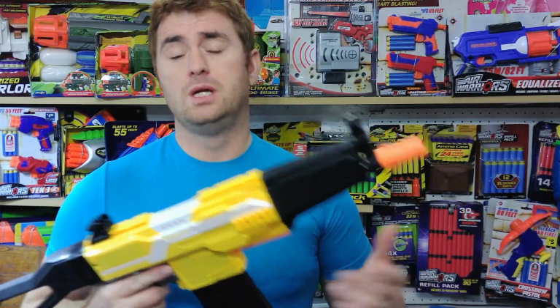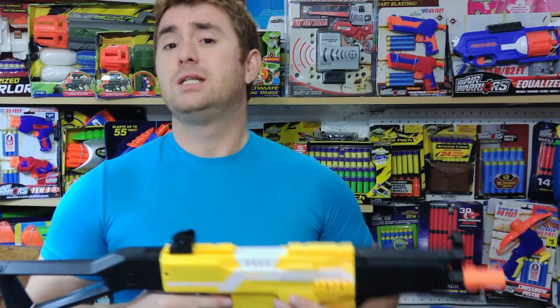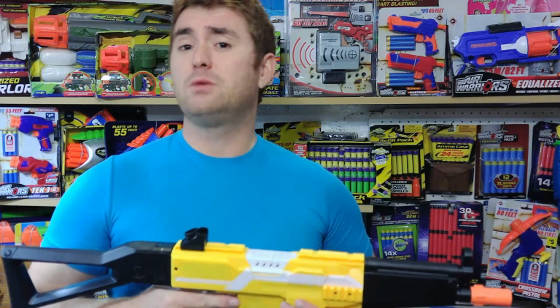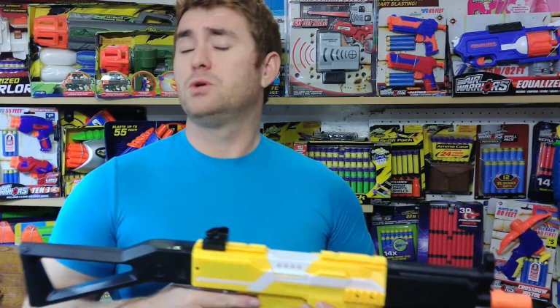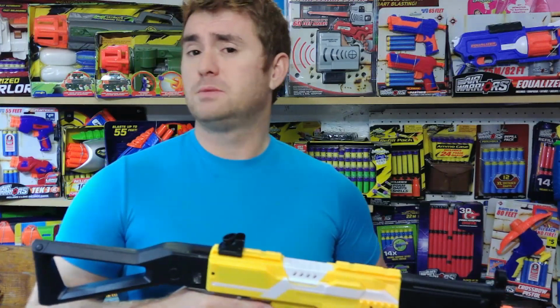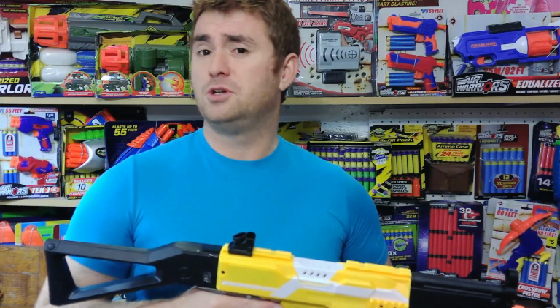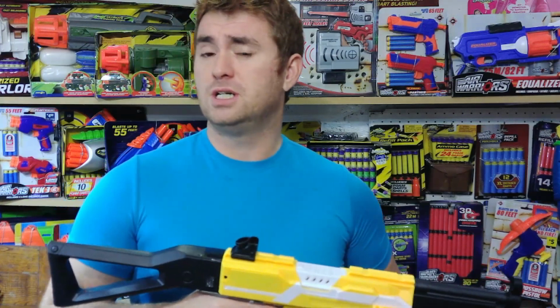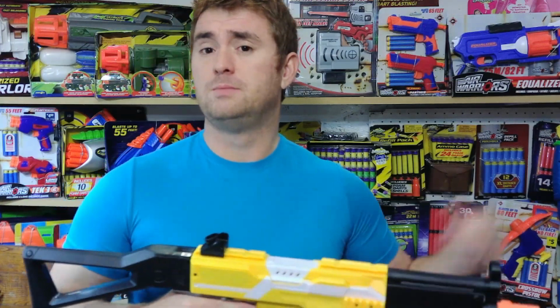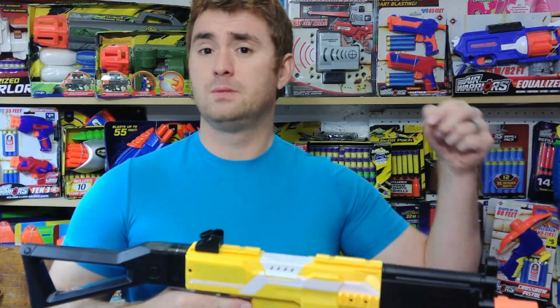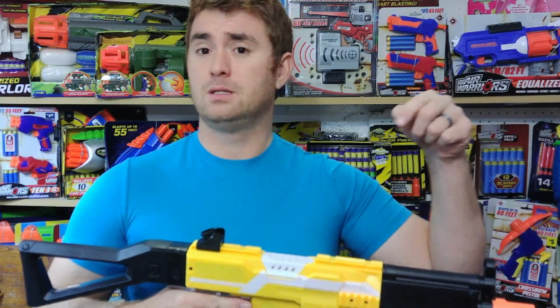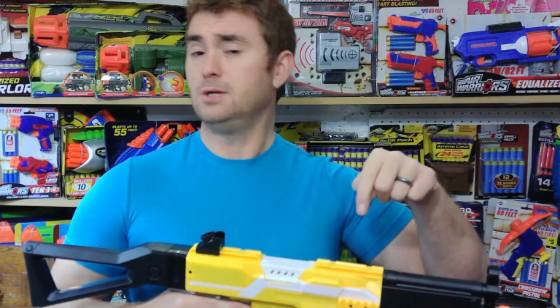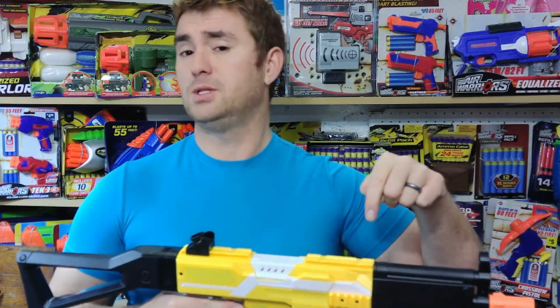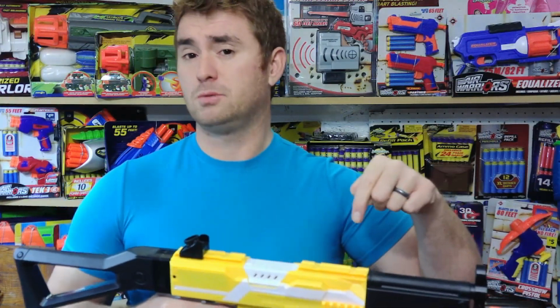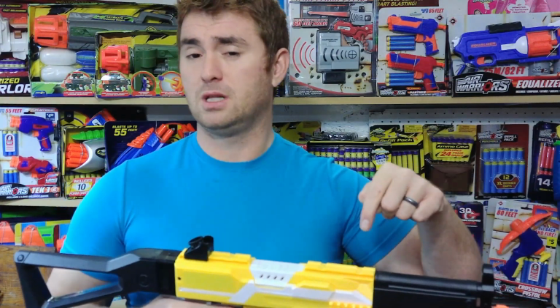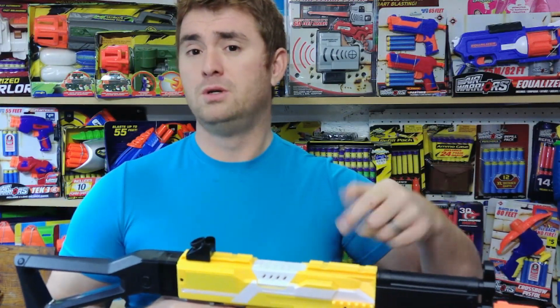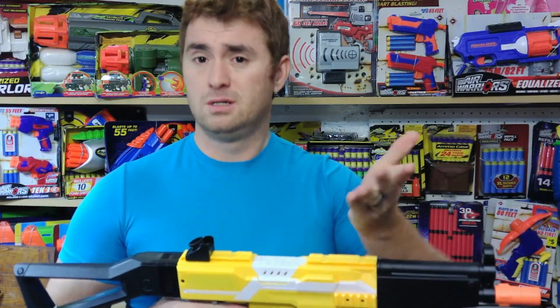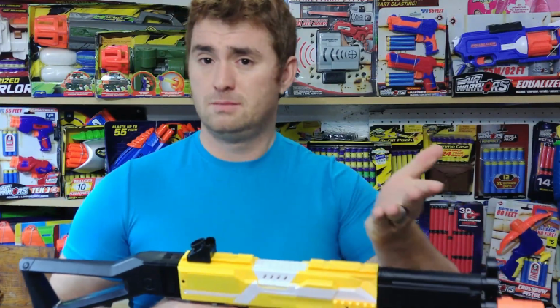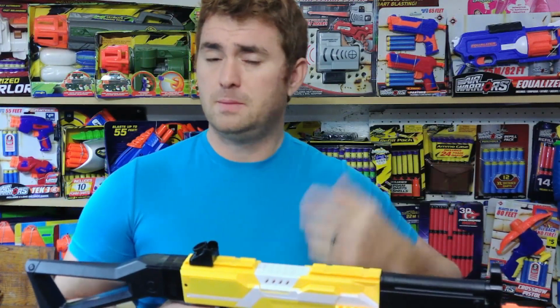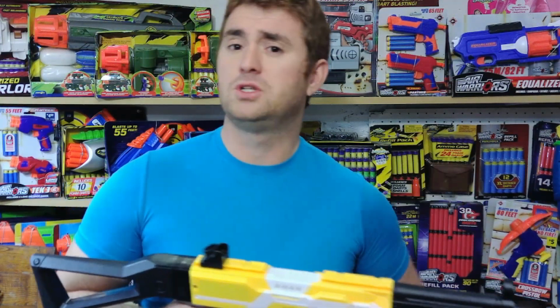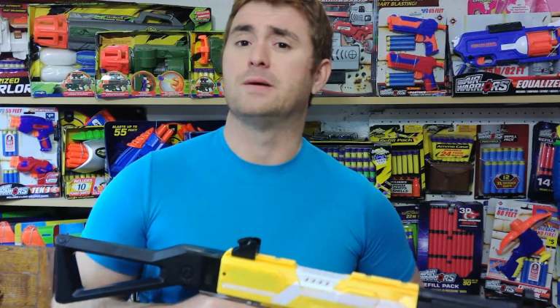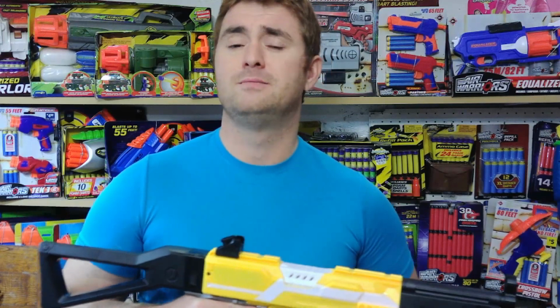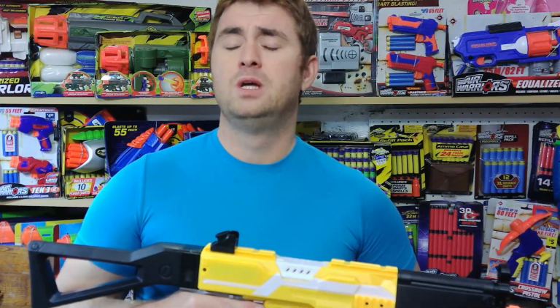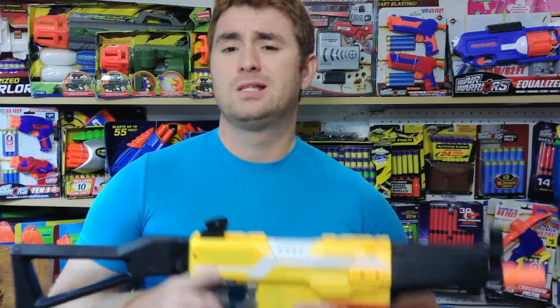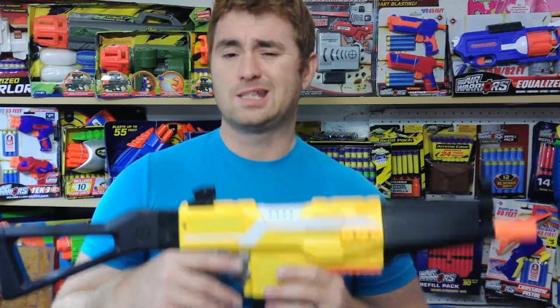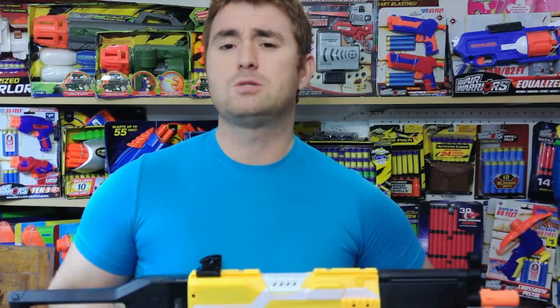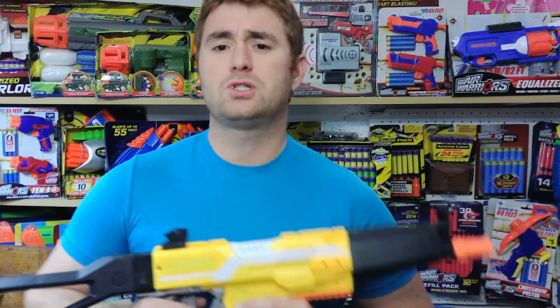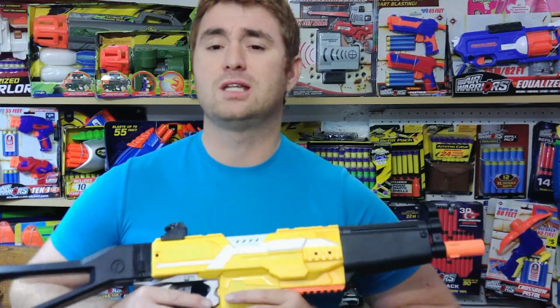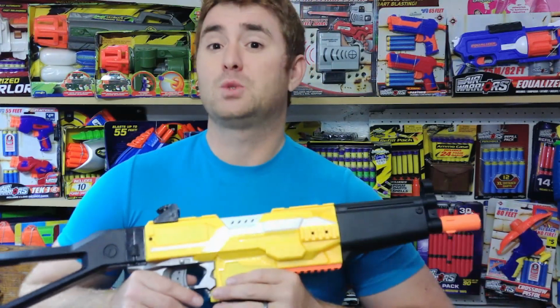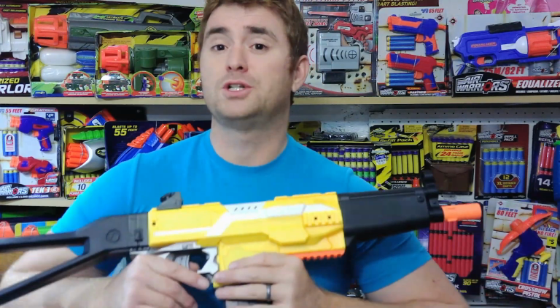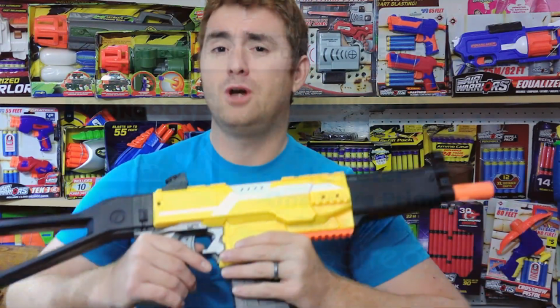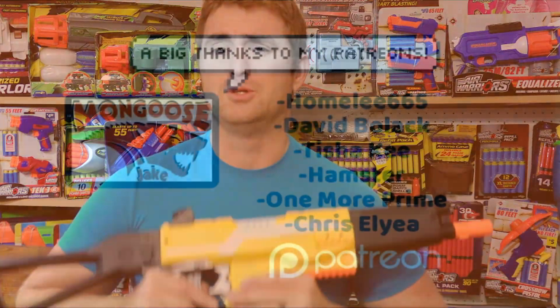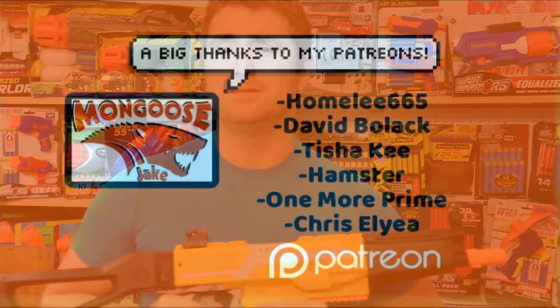So decide whether it's something for you or not. The link will be in the description below. Let me know what you think about it. Until next time, this is Amongst Jake saying thanks for watching — hope you enjoyed it.